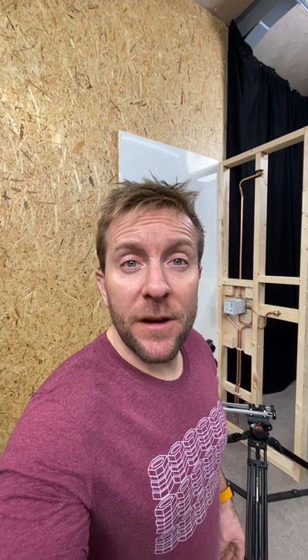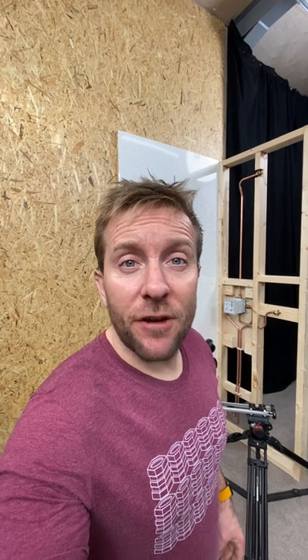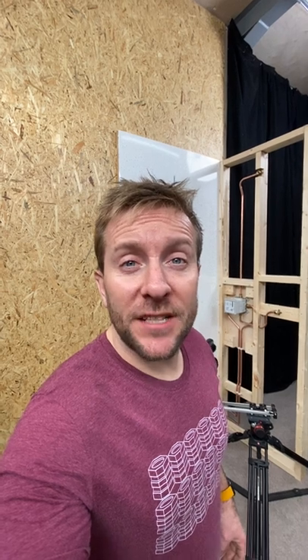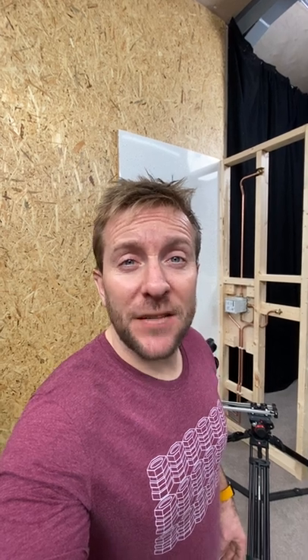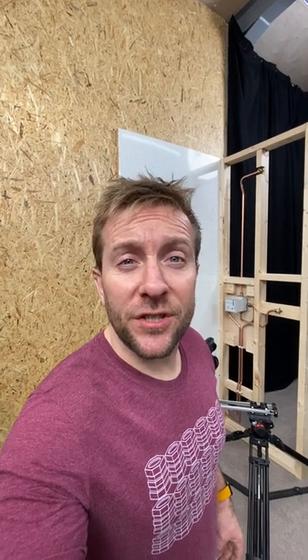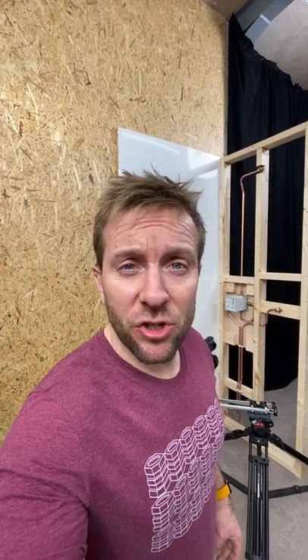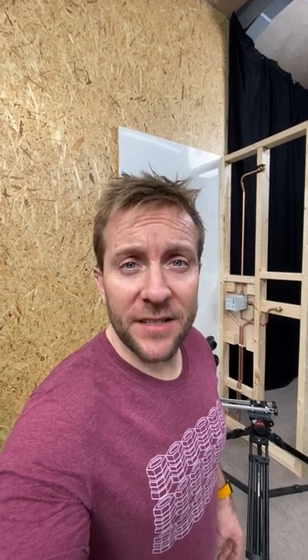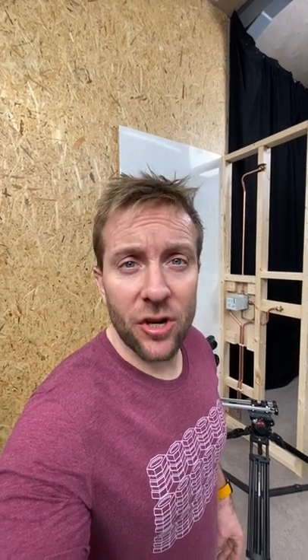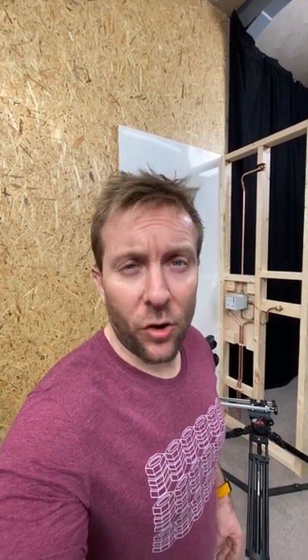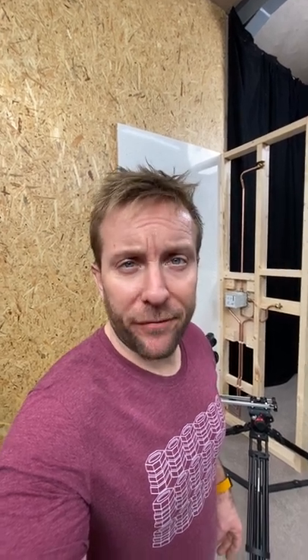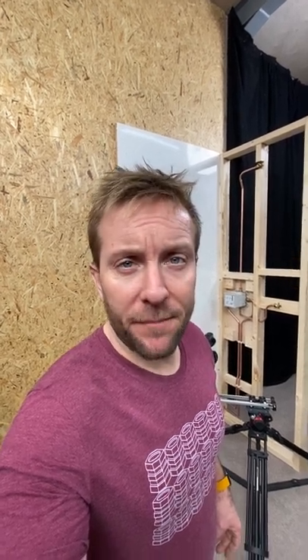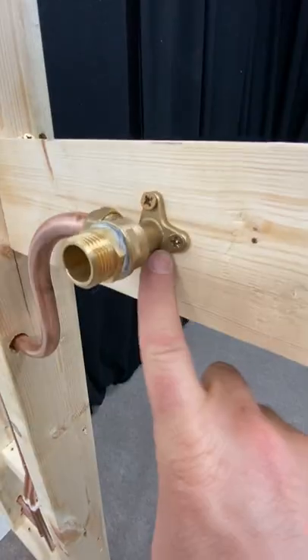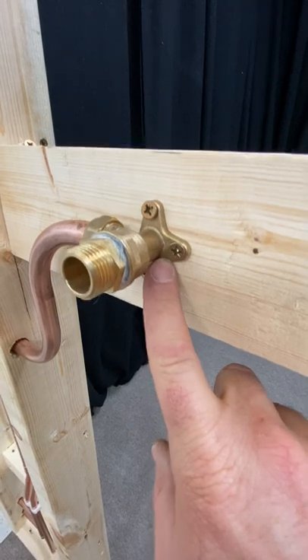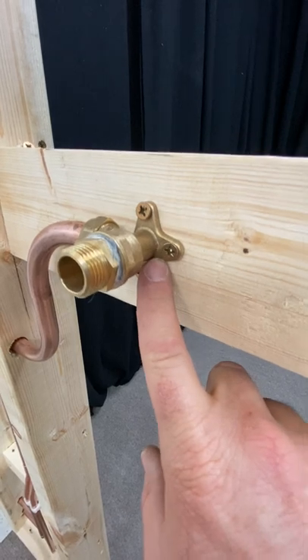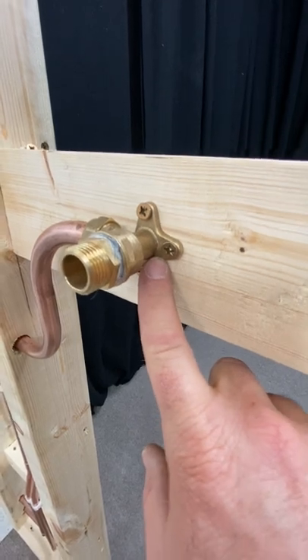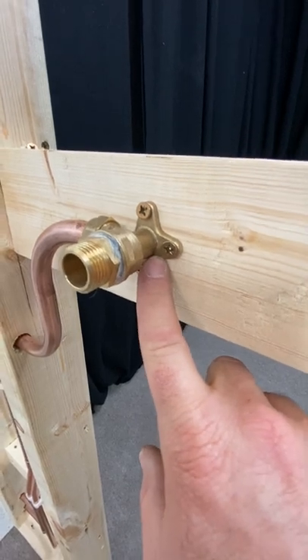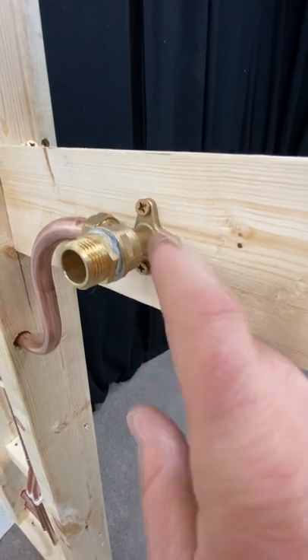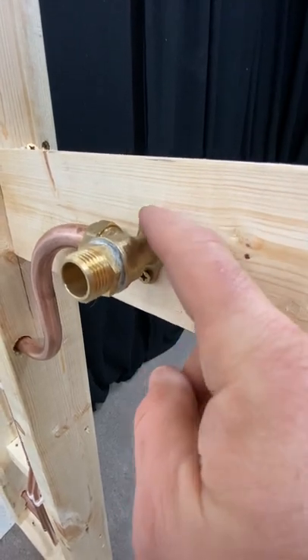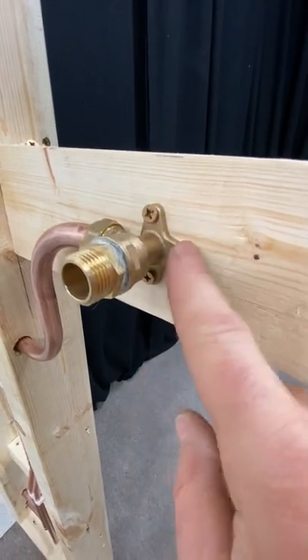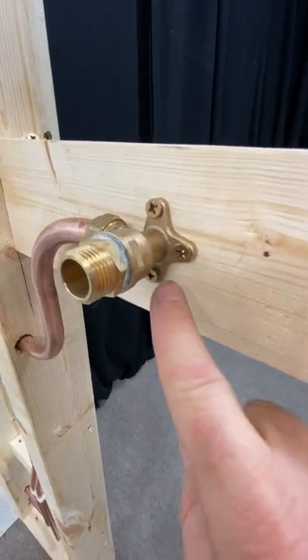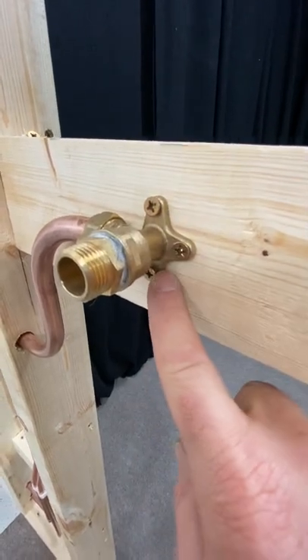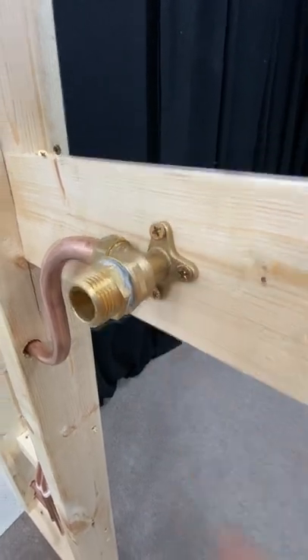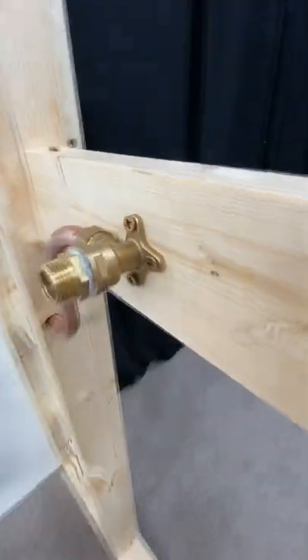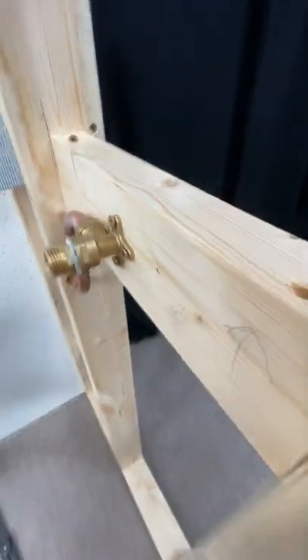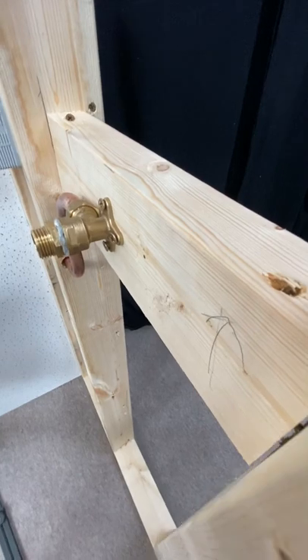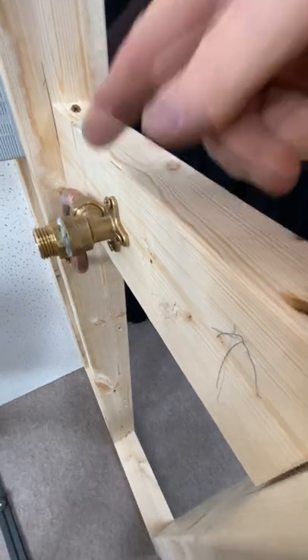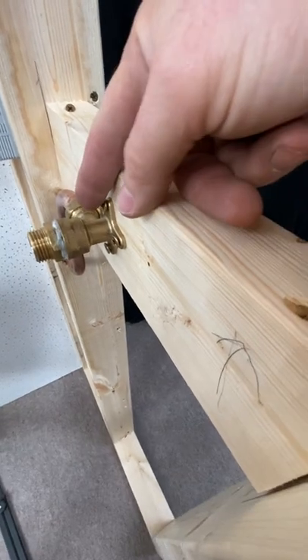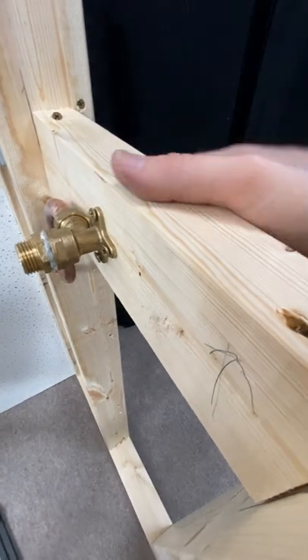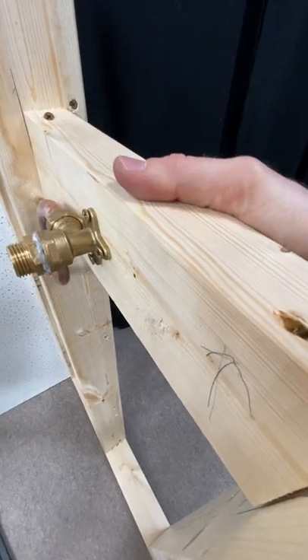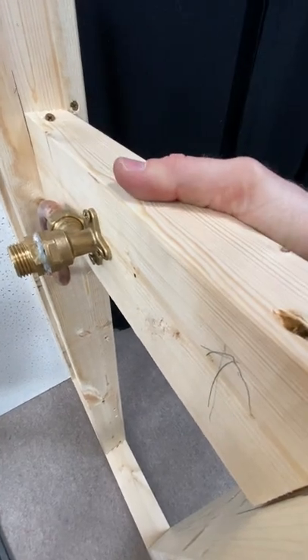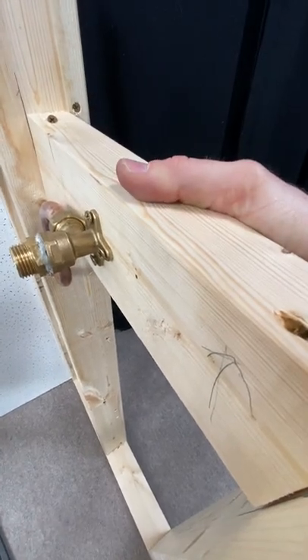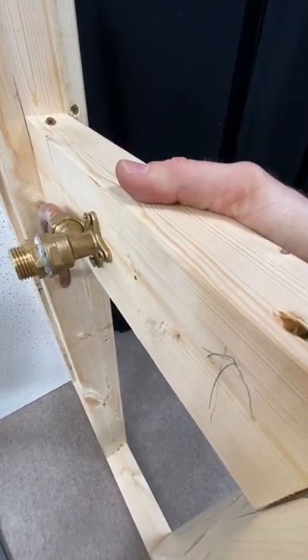Three secrets on a successful concealed shower installation on timber frame. Number one, always make sure you use proper fittings like this, use proper fixtures, and also make sure that every one of your outlets has a nice big bit of wood to go on.